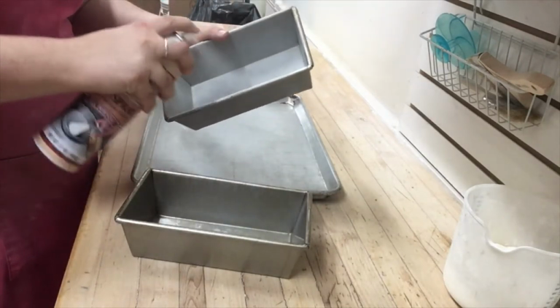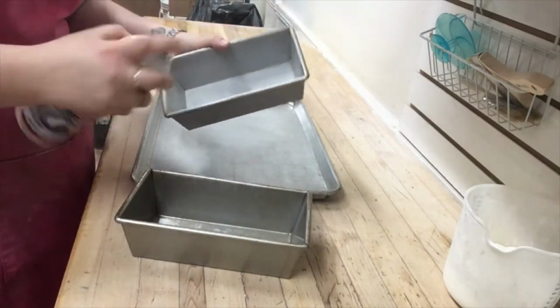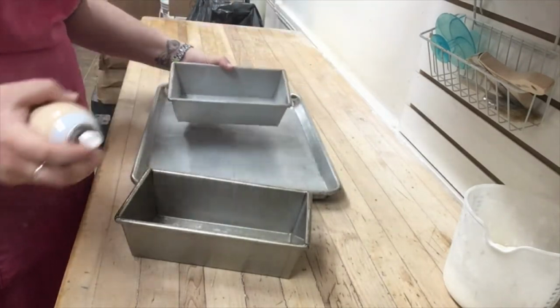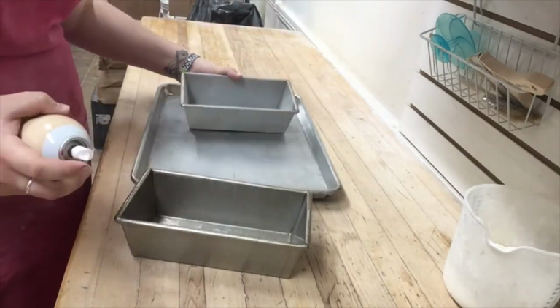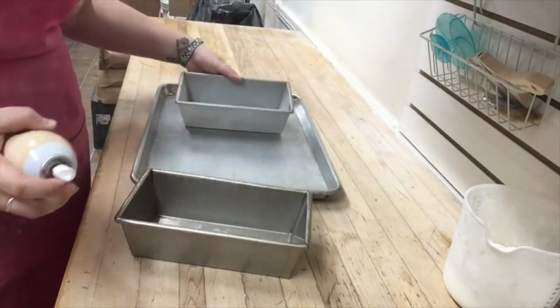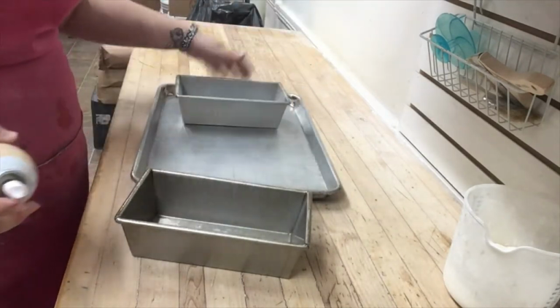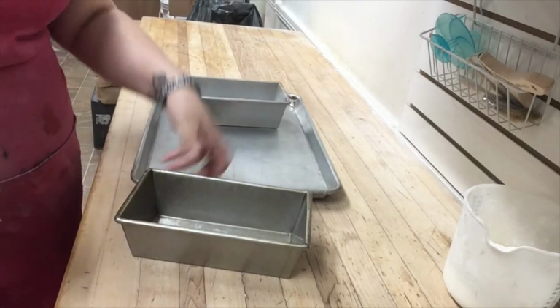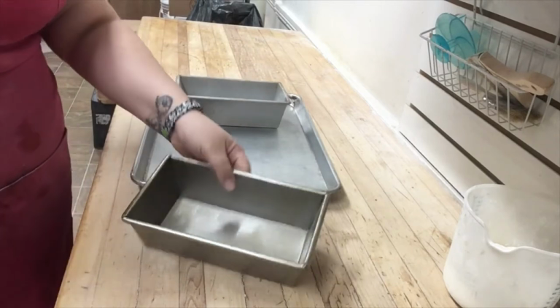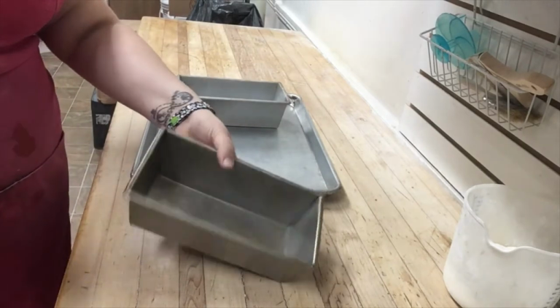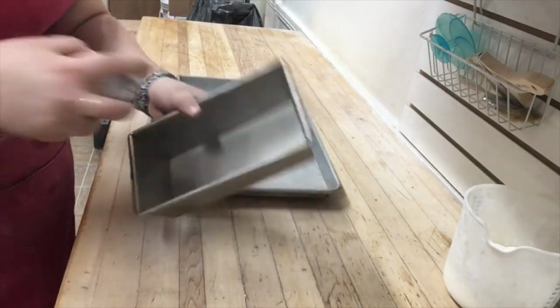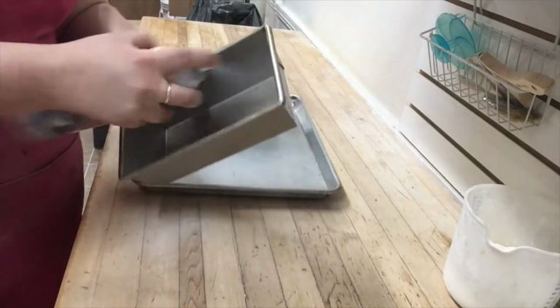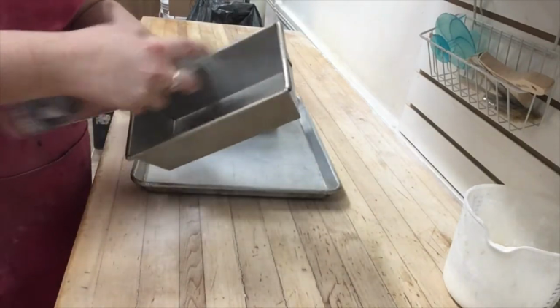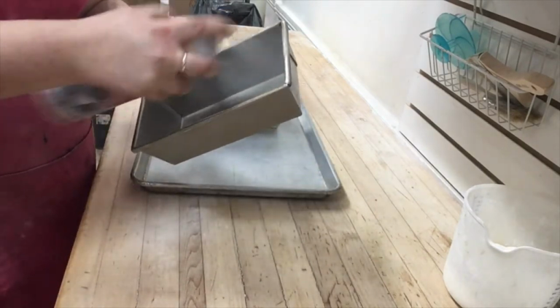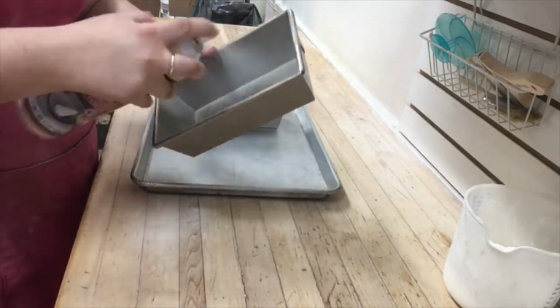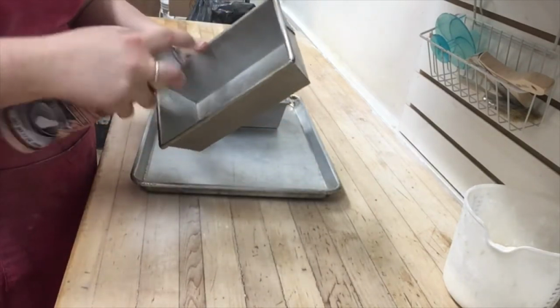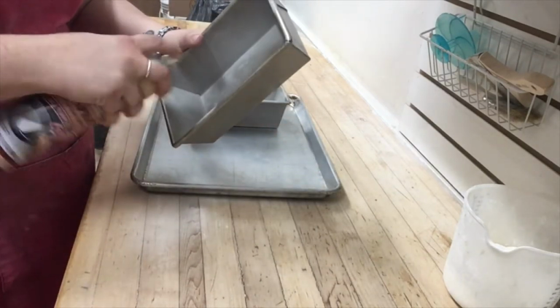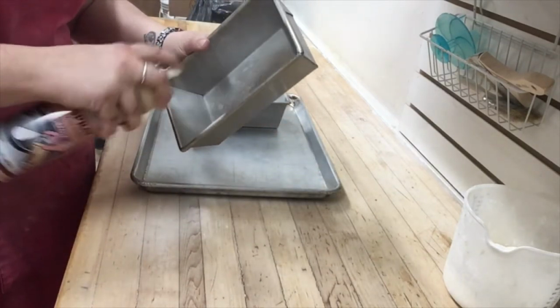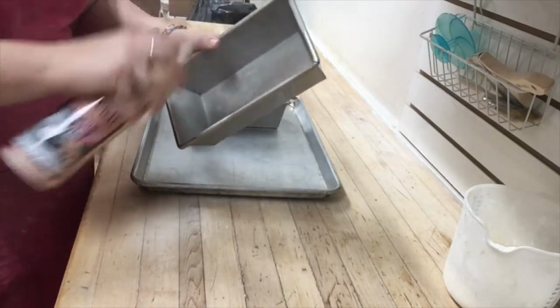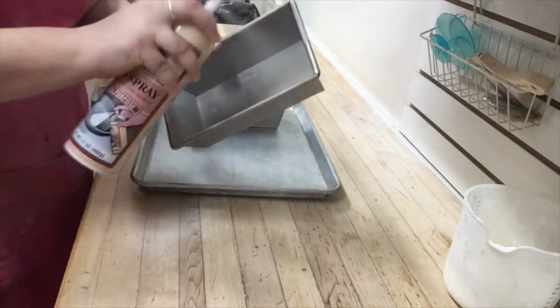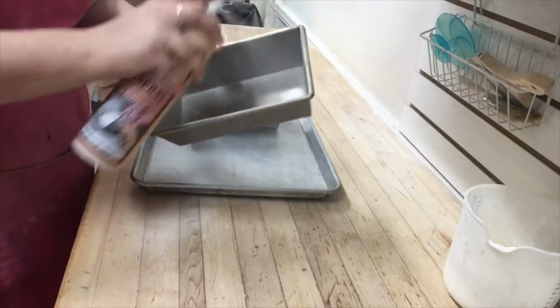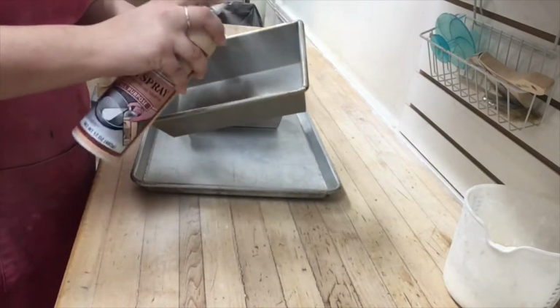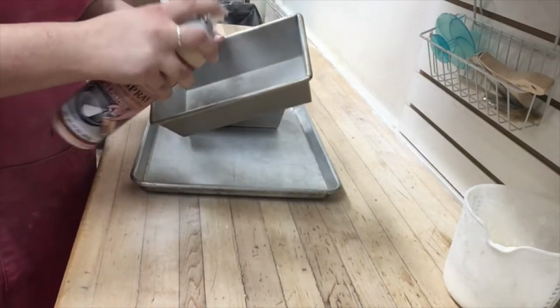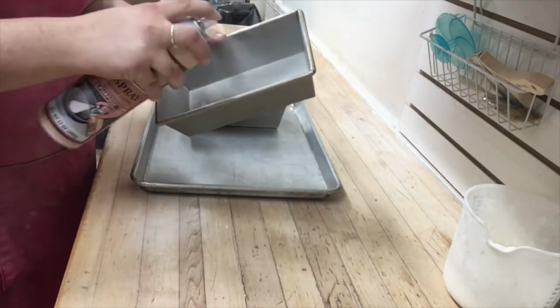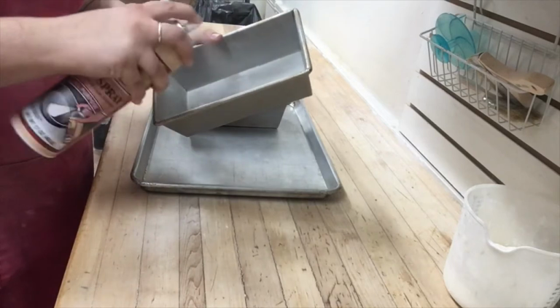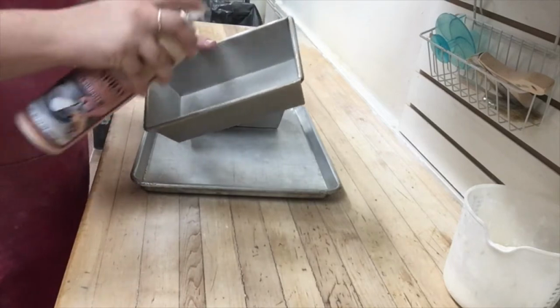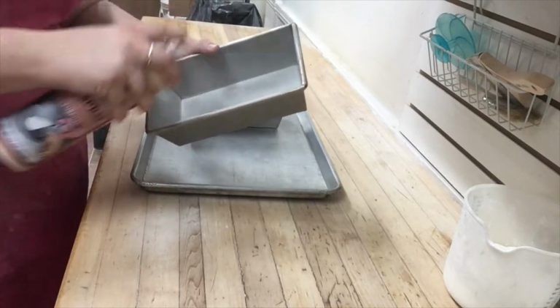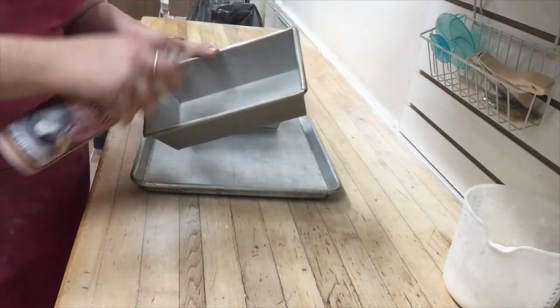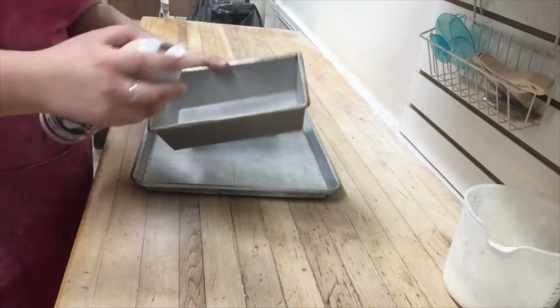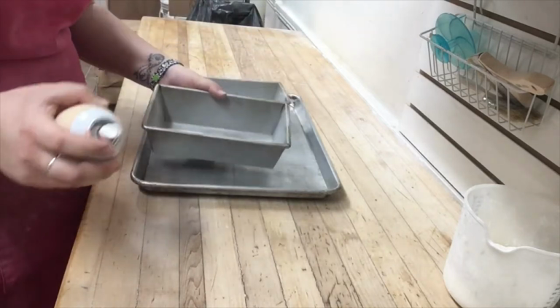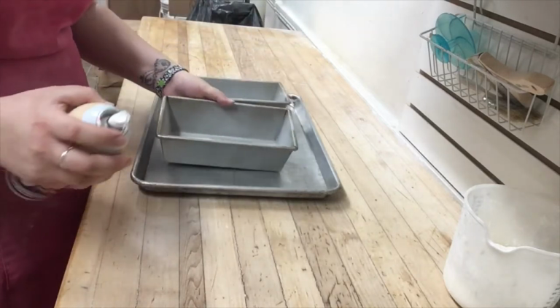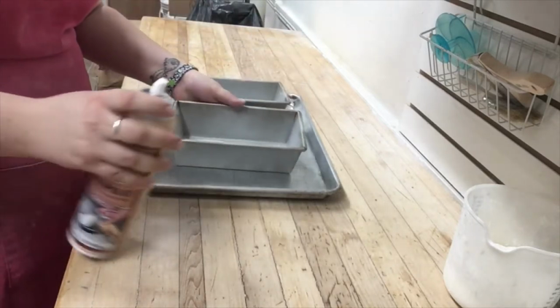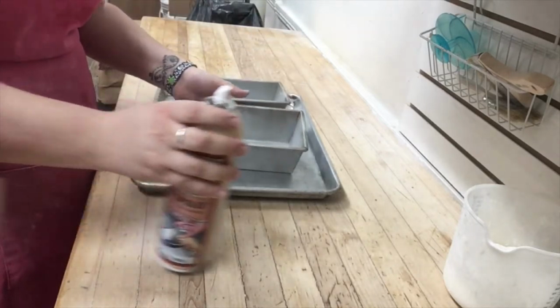While your dough is rising, you want to prepare your bread pans with pan spray — just a generous coating on the inside so your bread won't stick while it's baking.